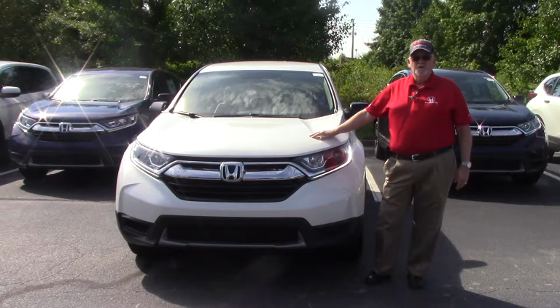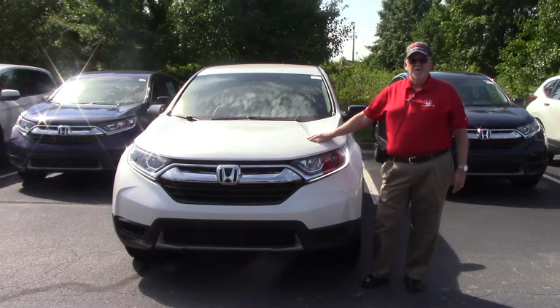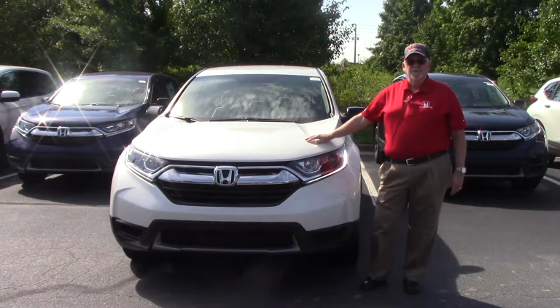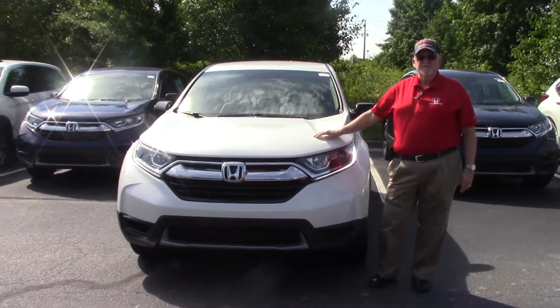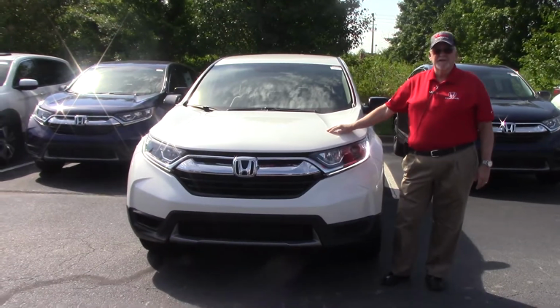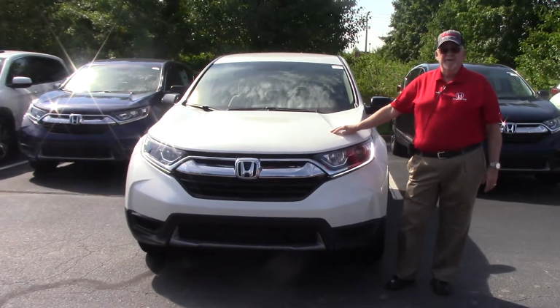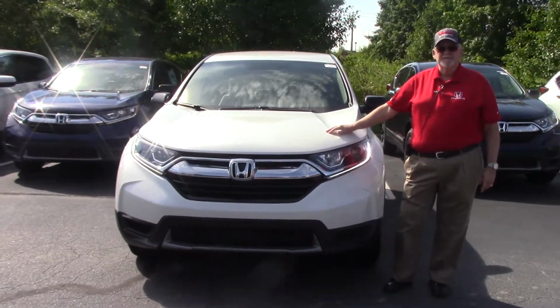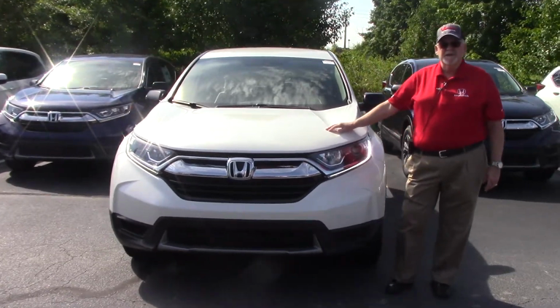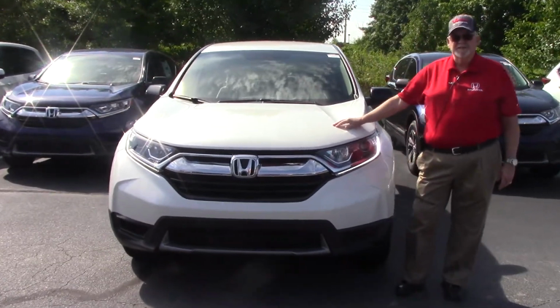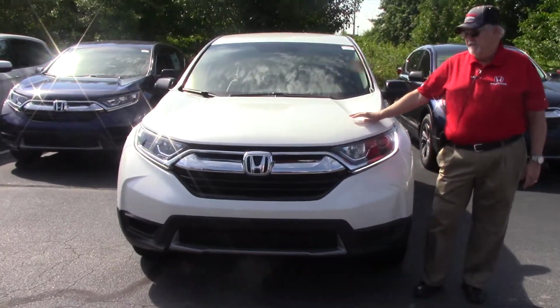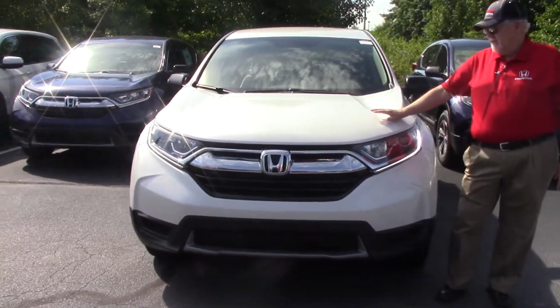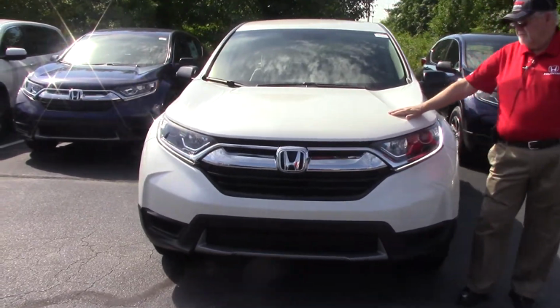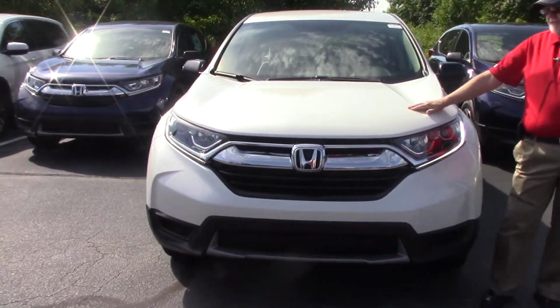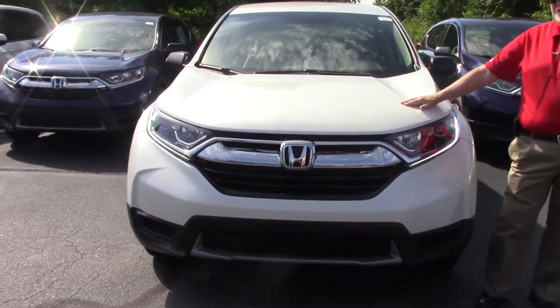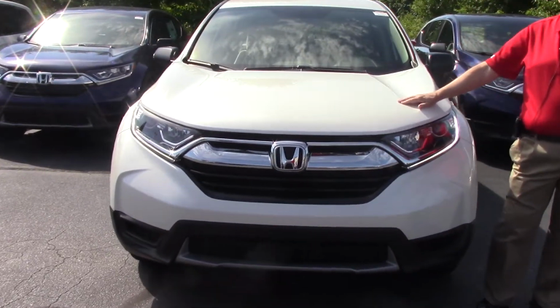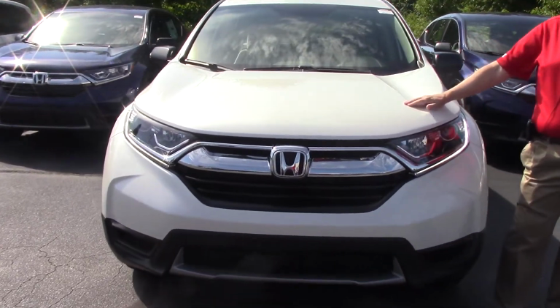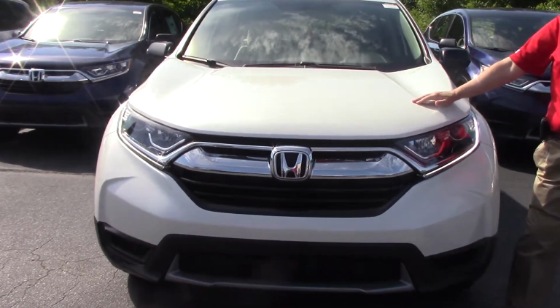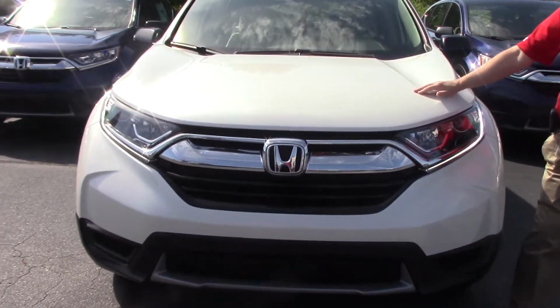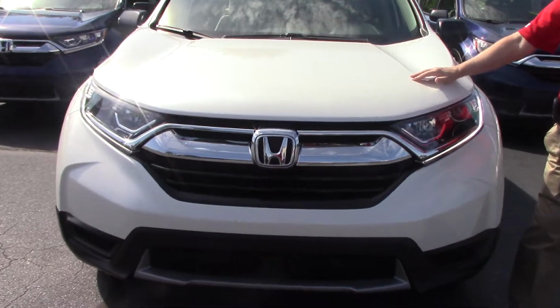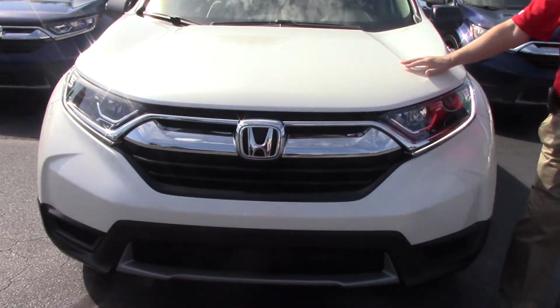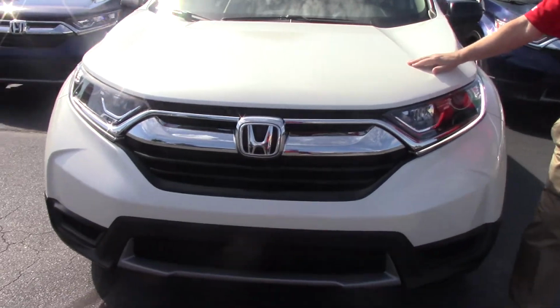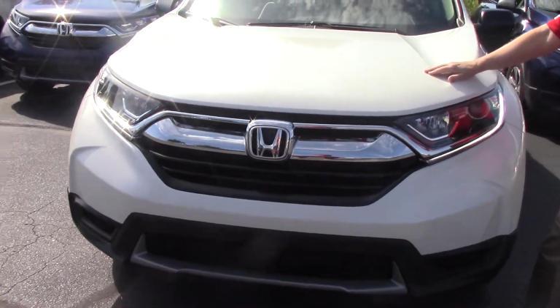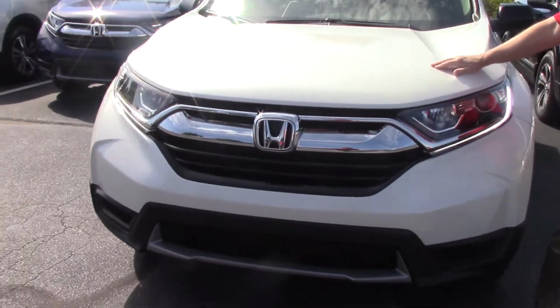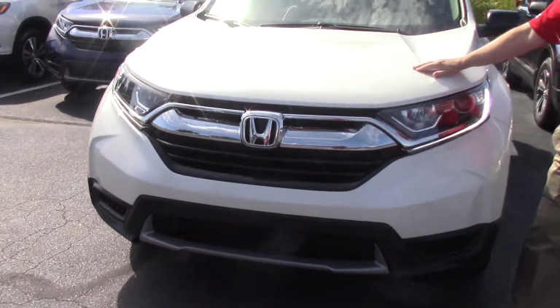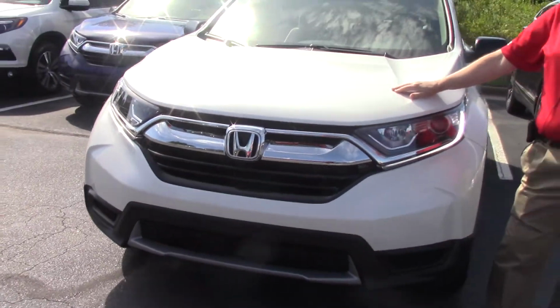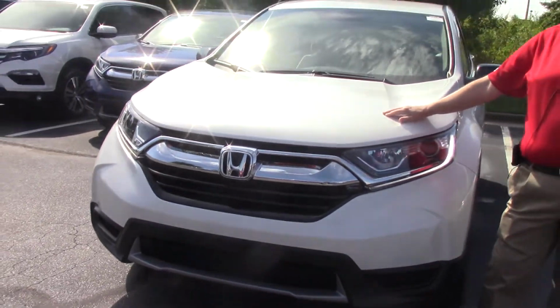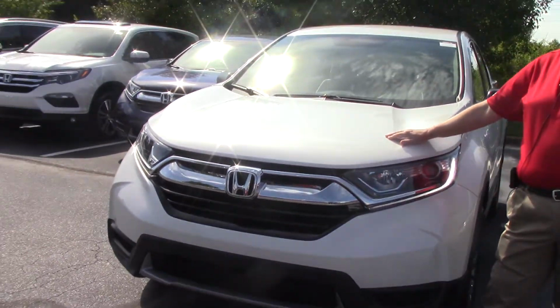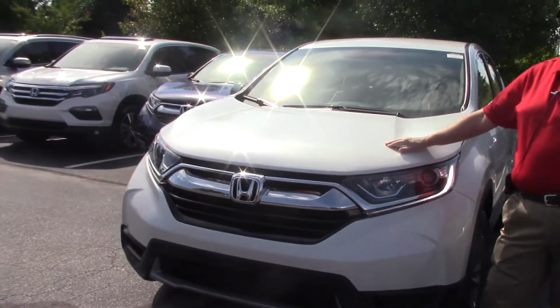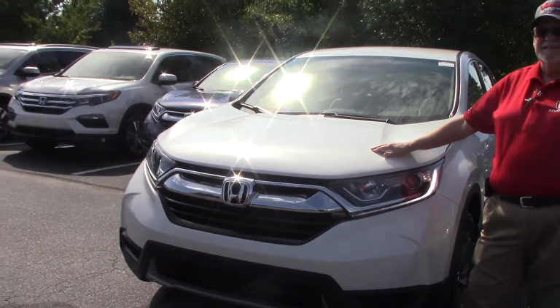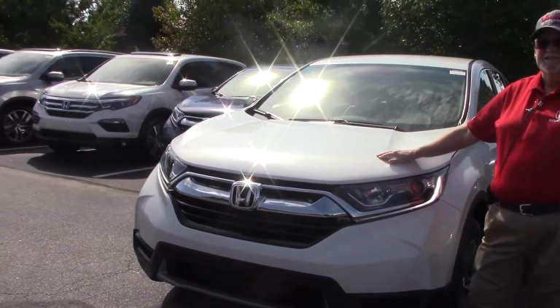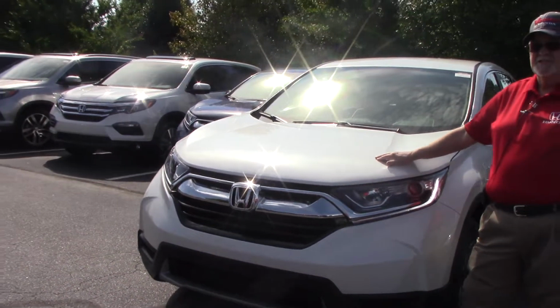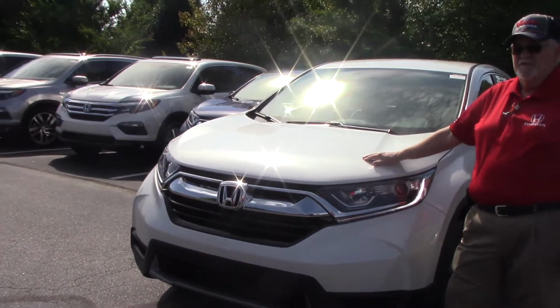Welcome to Huber Vester Honda. My name is Mickey Bissett. I have today to show you the number one selling midsize SUV on the market — that is the CR-V.